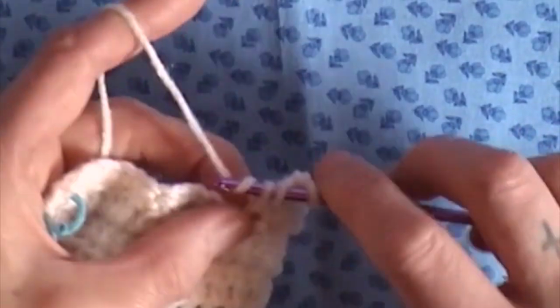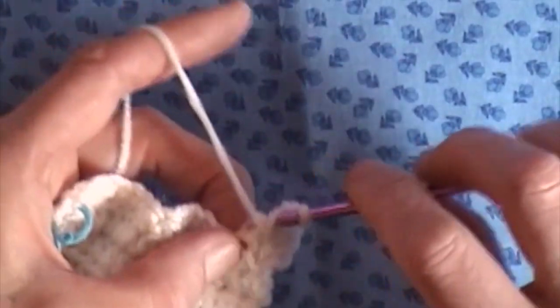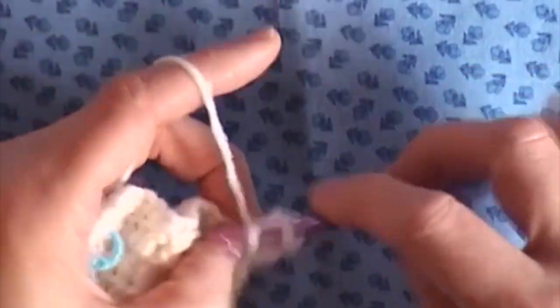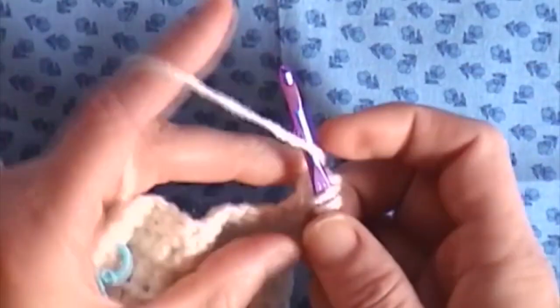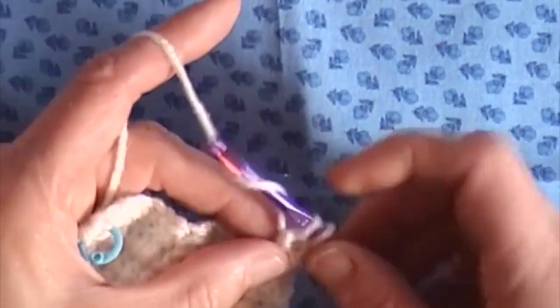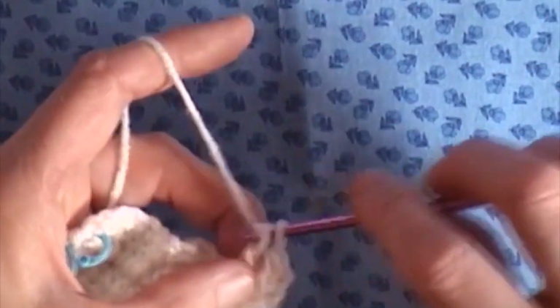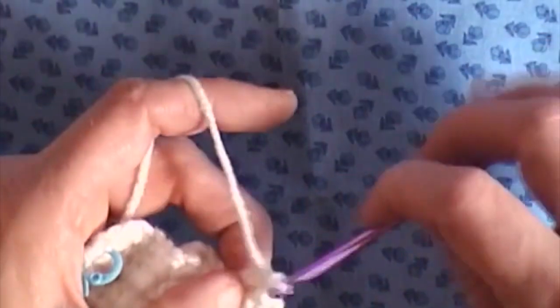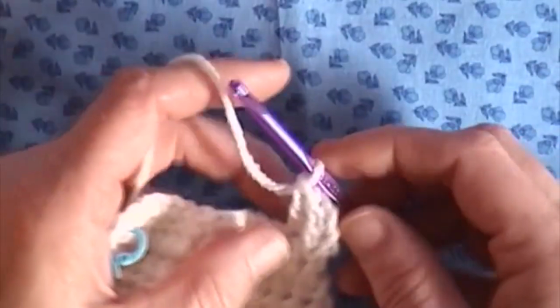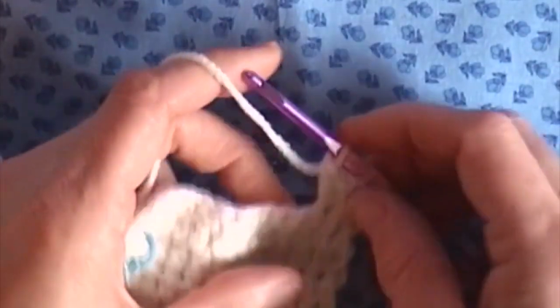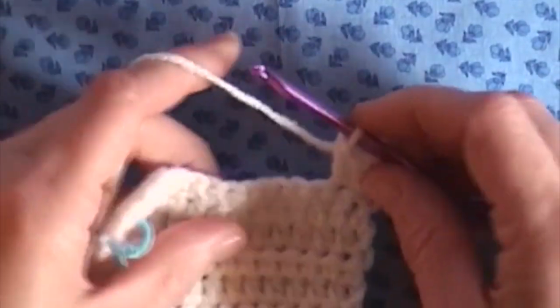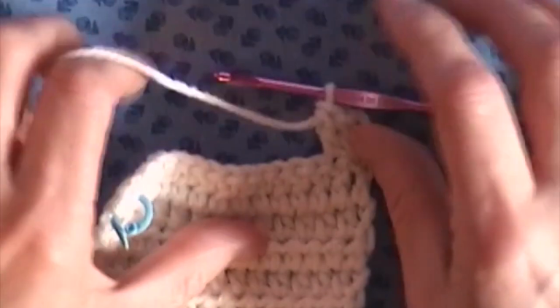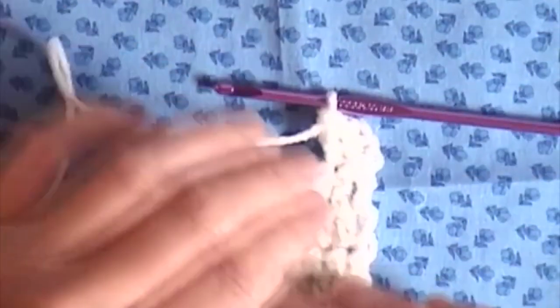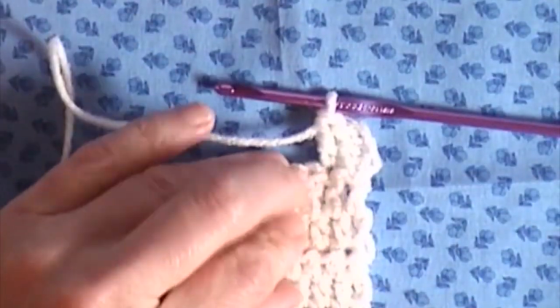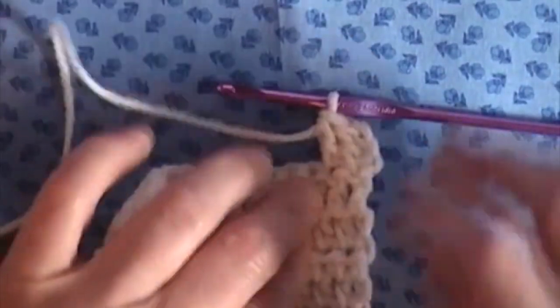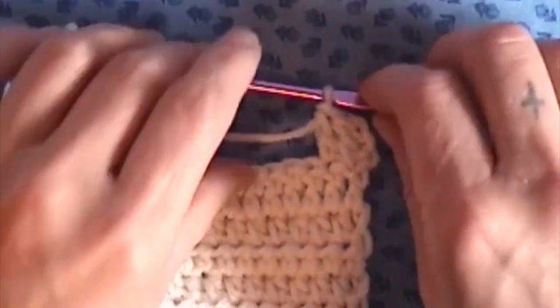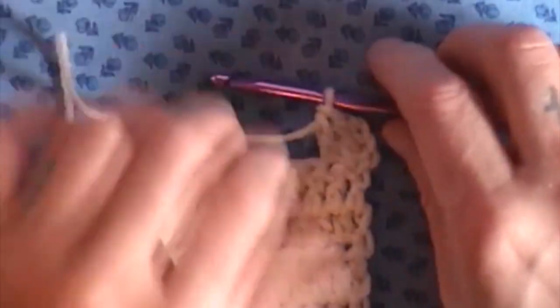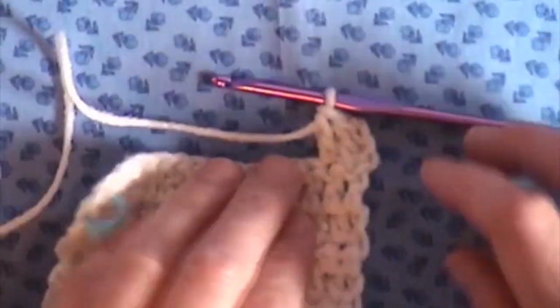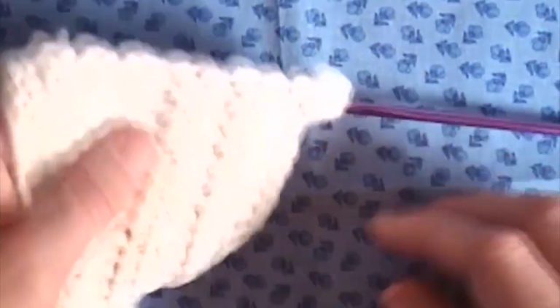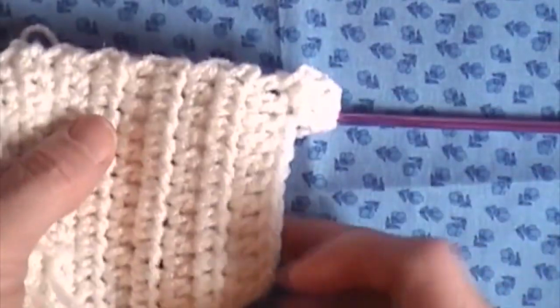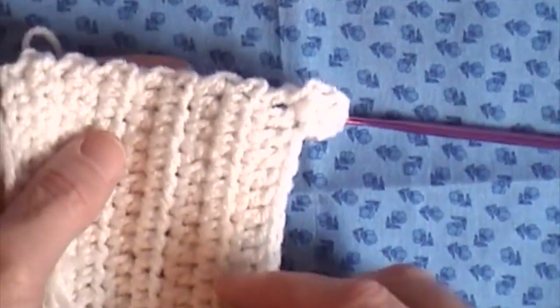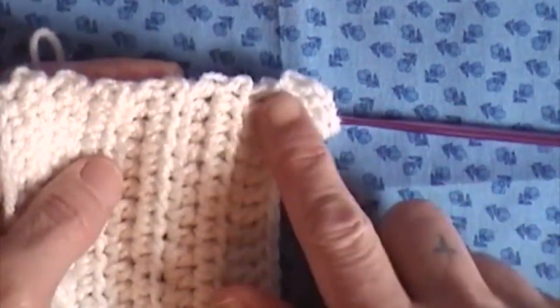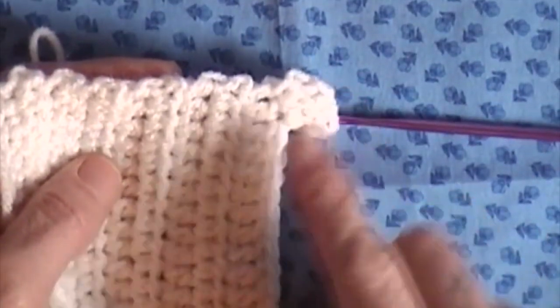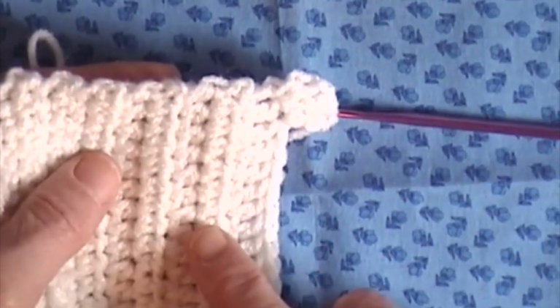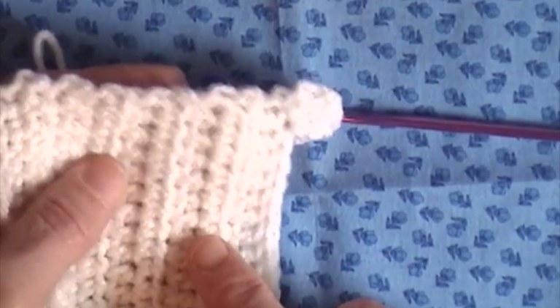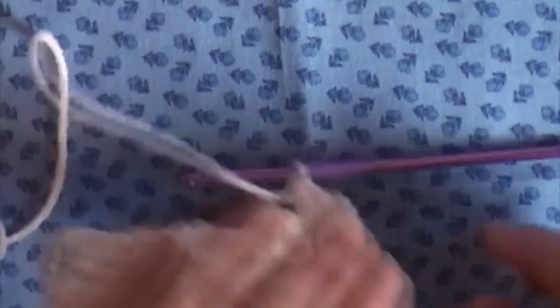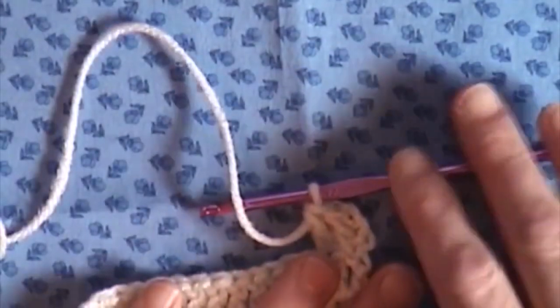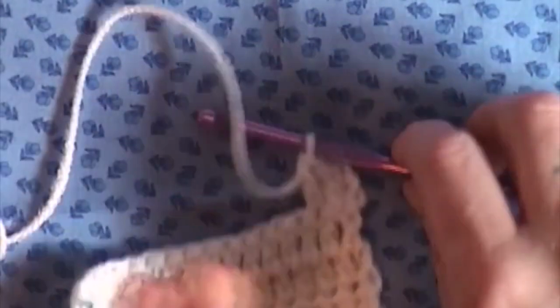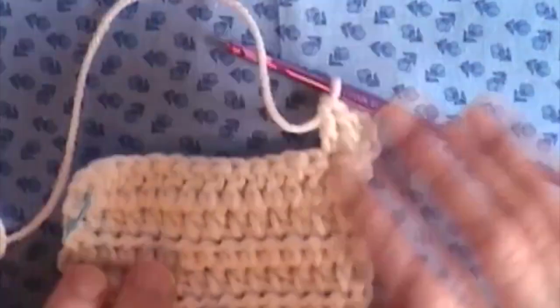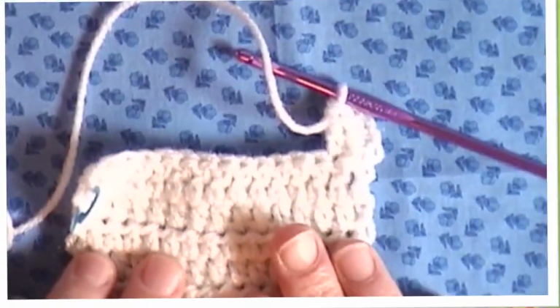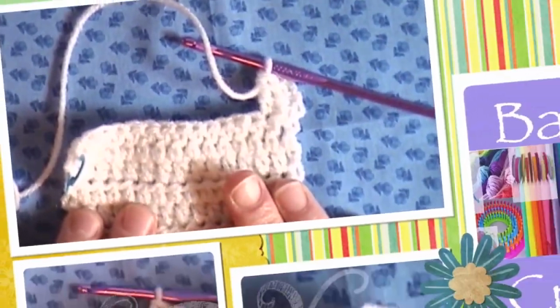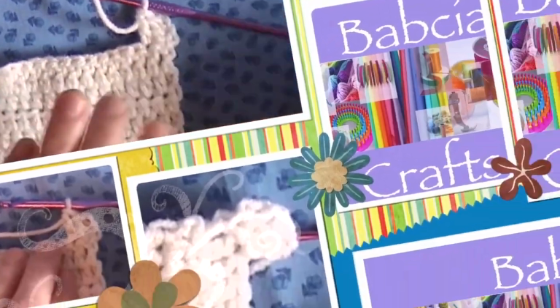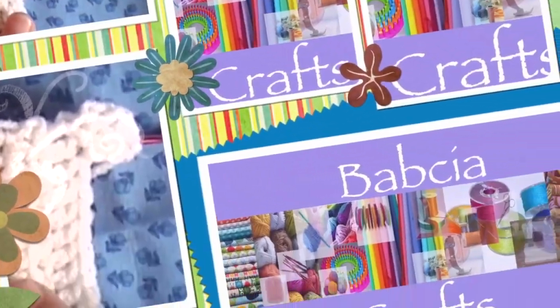So that should give you a pretty clear idea of the double crochet. This is pretty much how it looks. Crochet on!